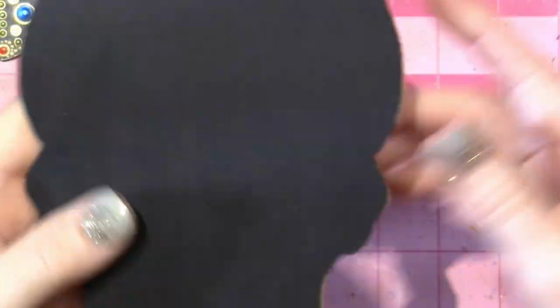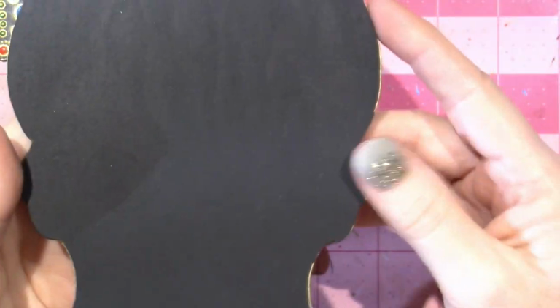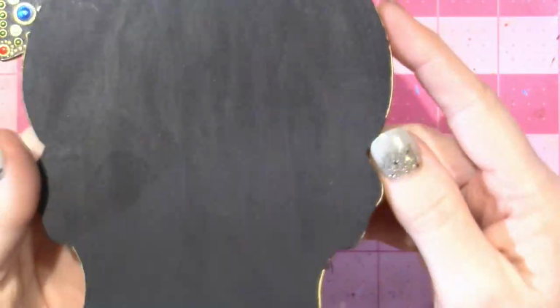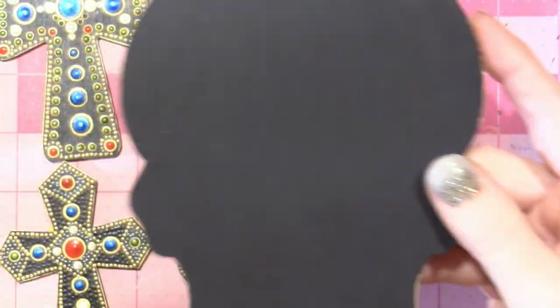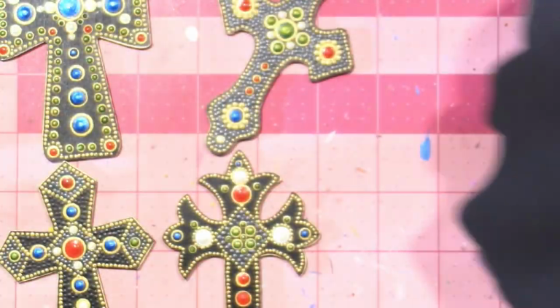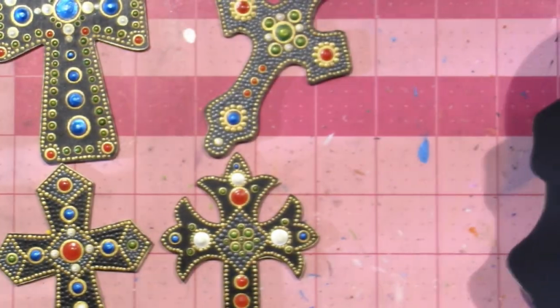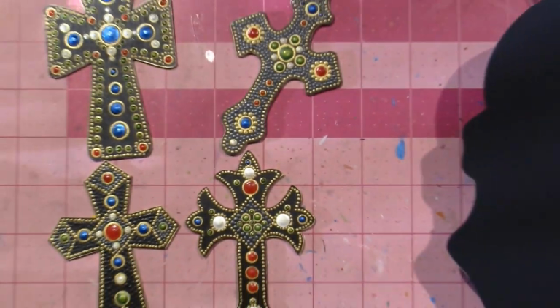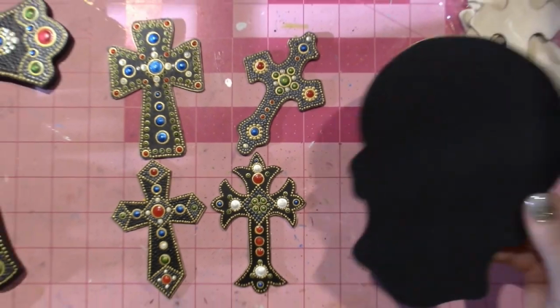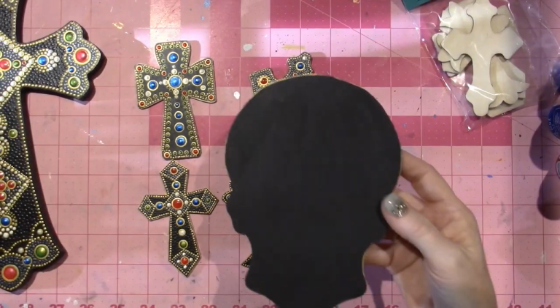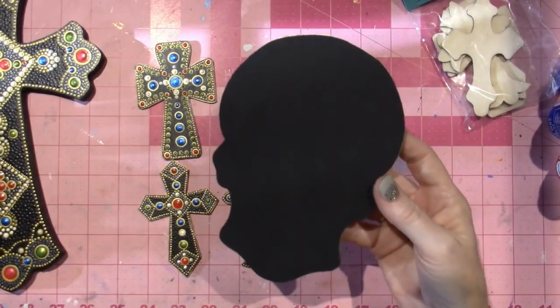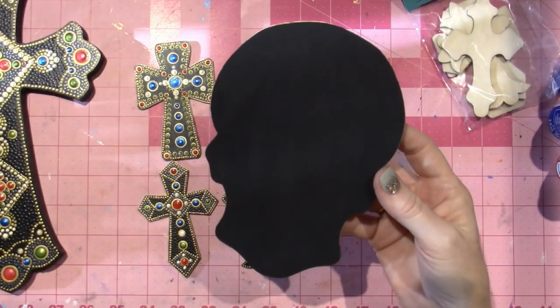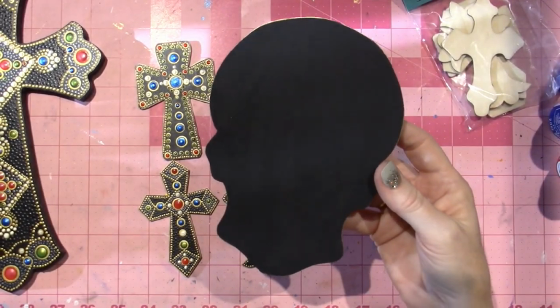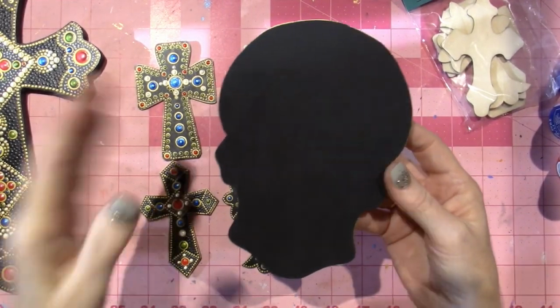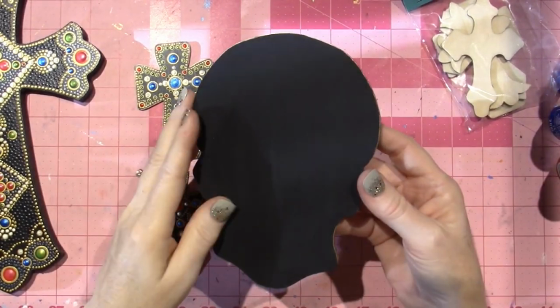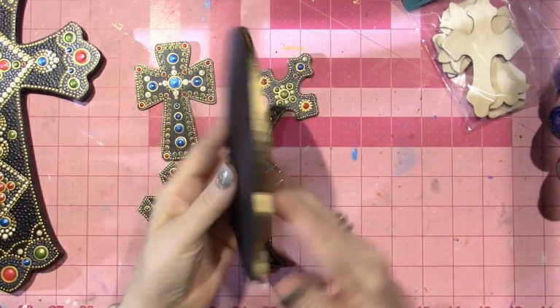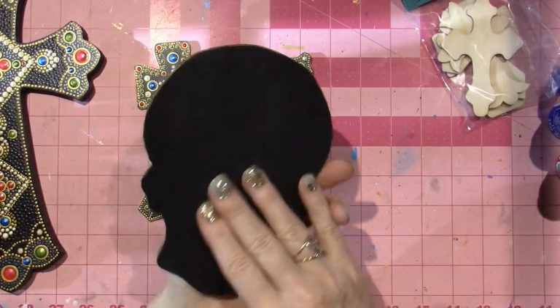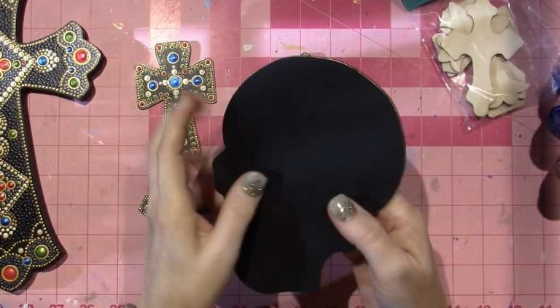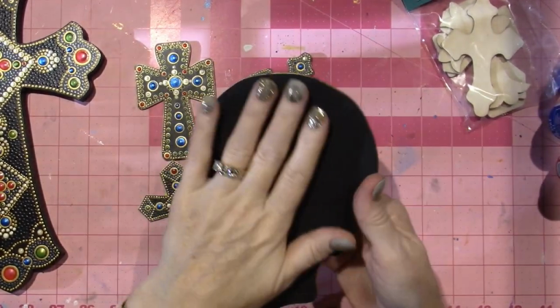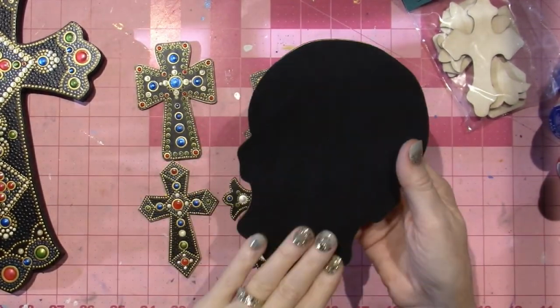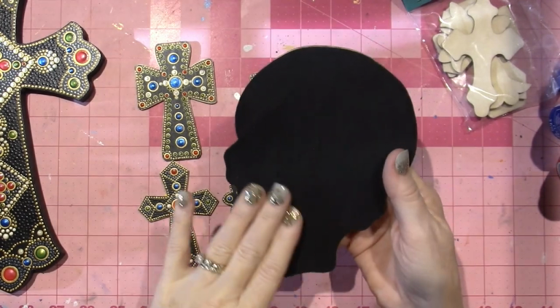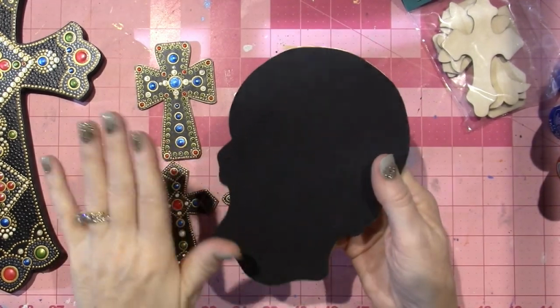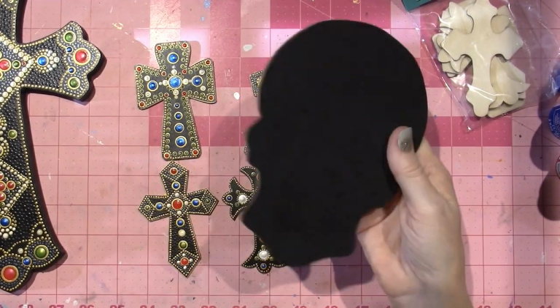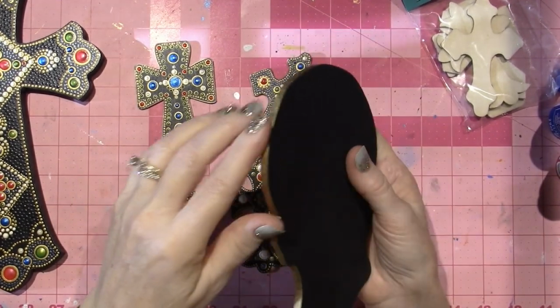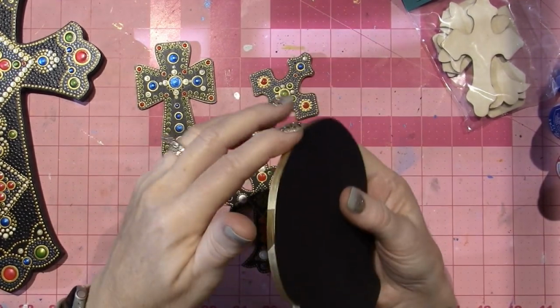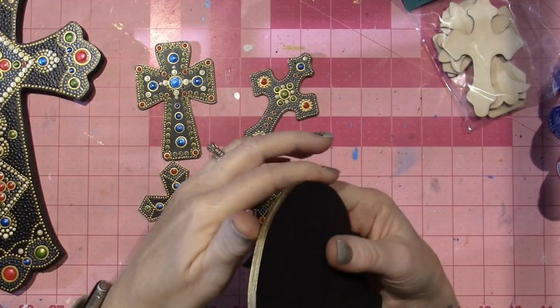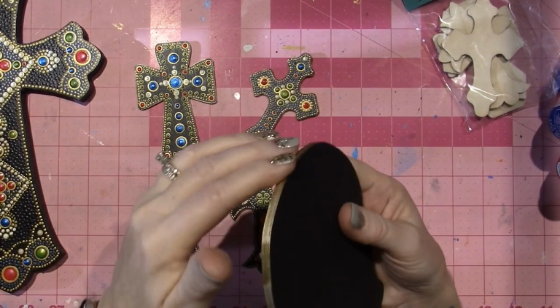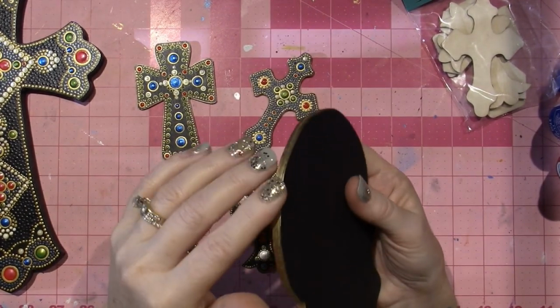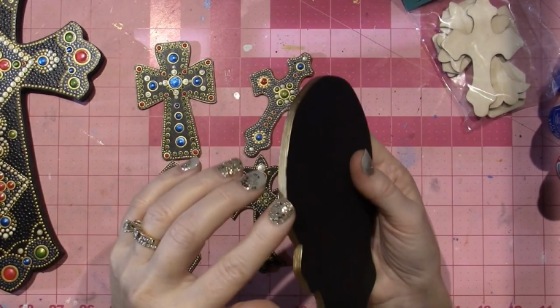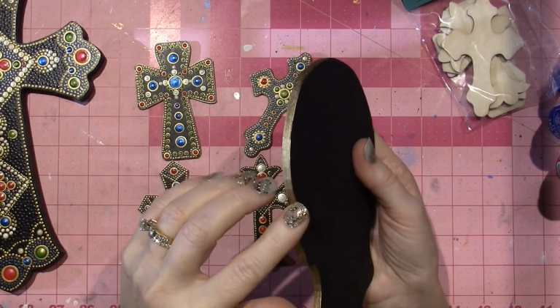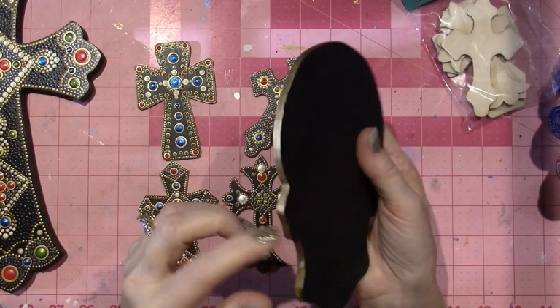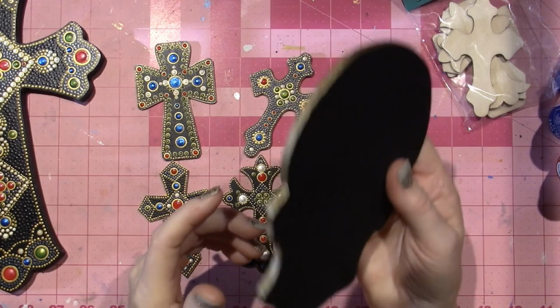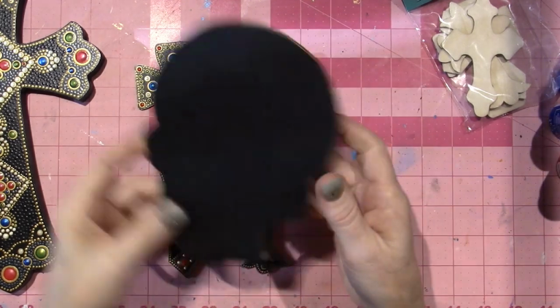I have a sugar skull ready to go as well, which I'm probably going to do today. I cut this on the Glowforge, base coat it flat black, and then I use my gold leafing pen.